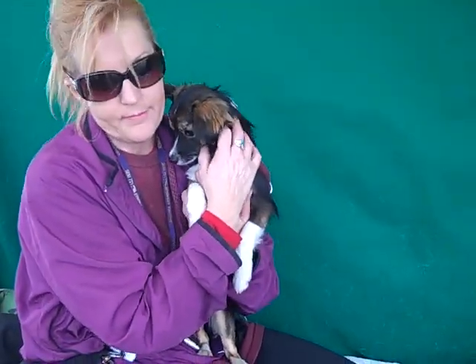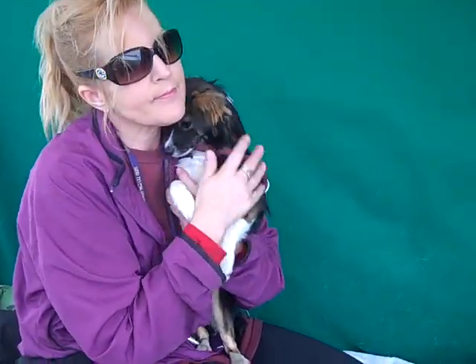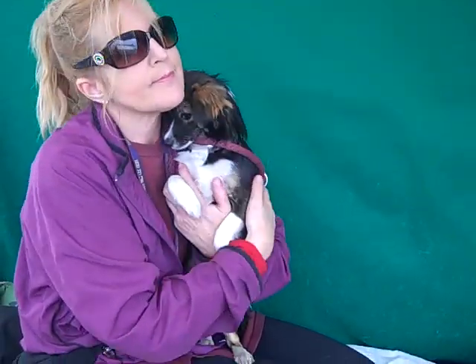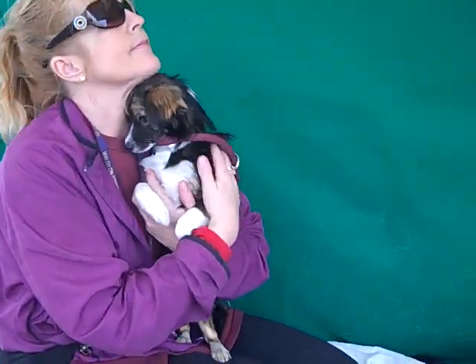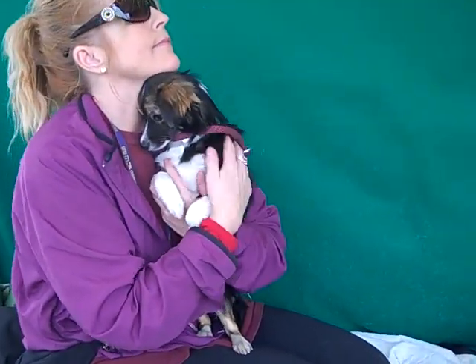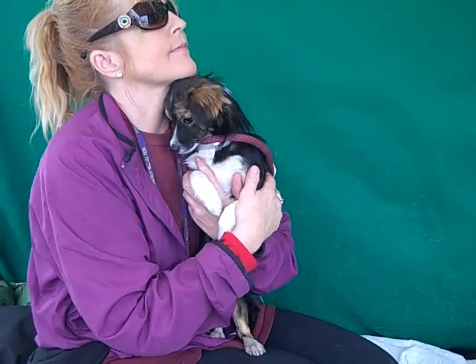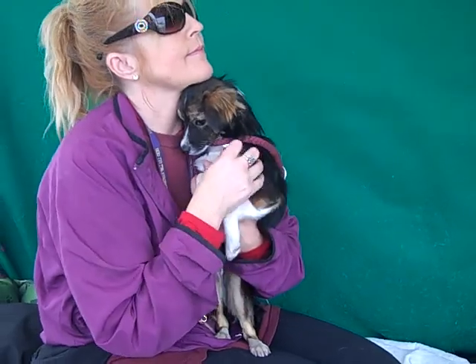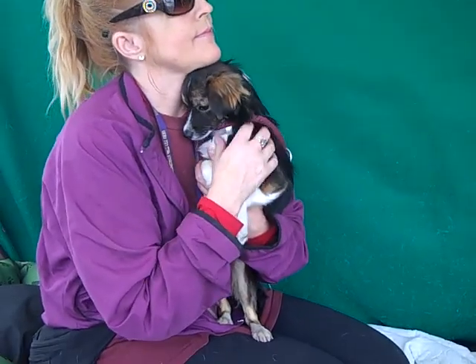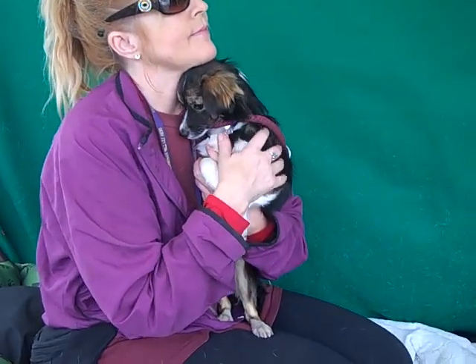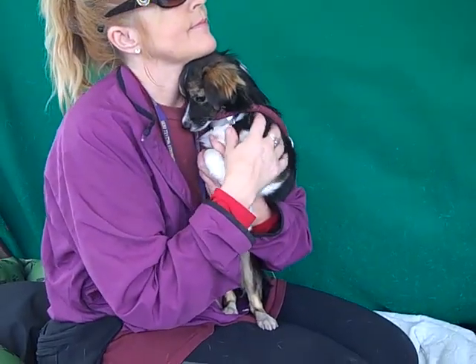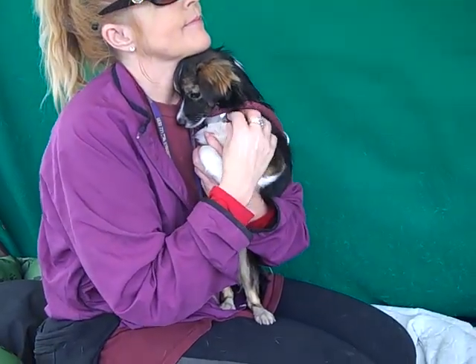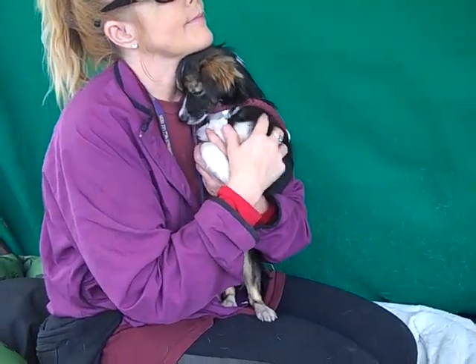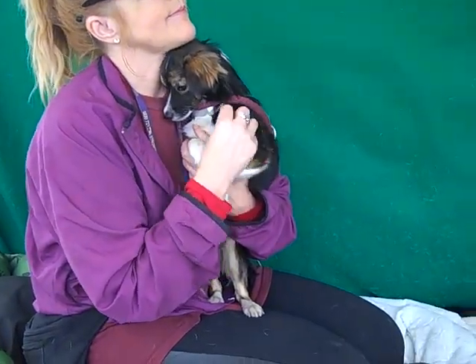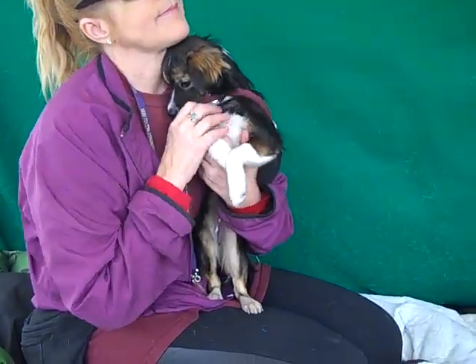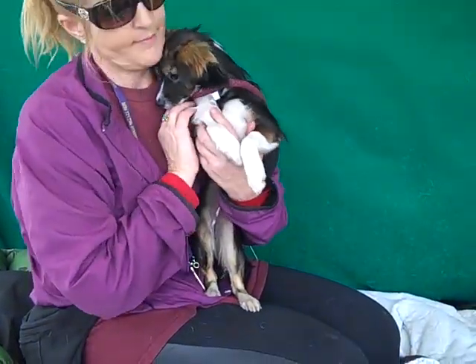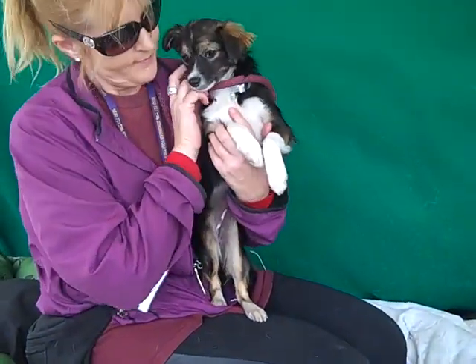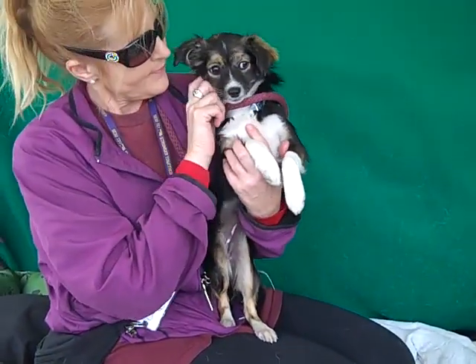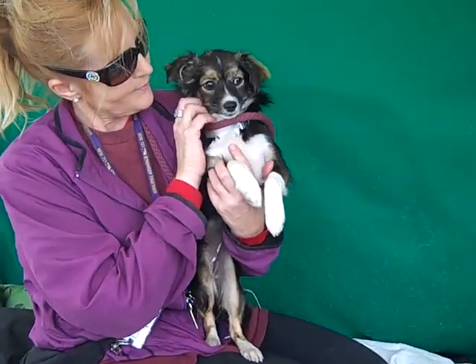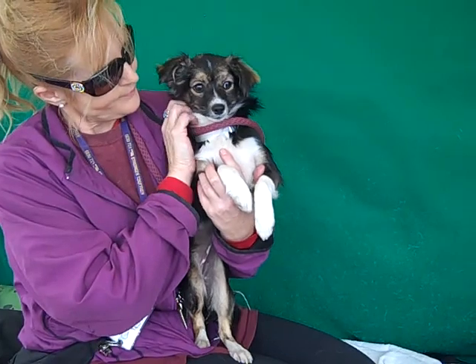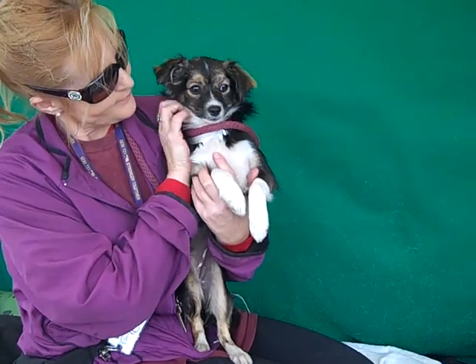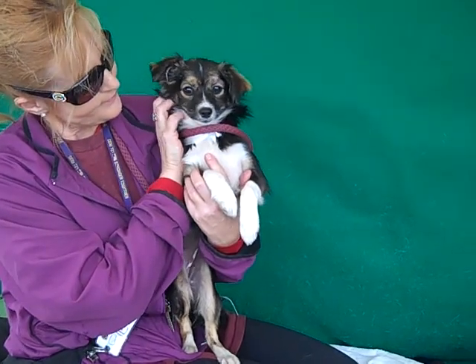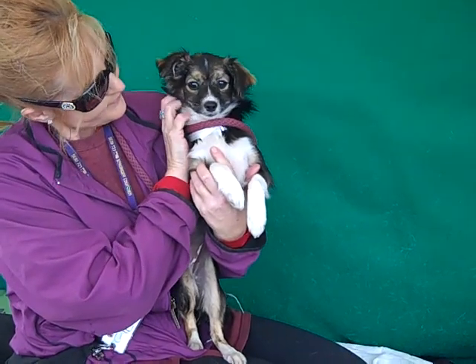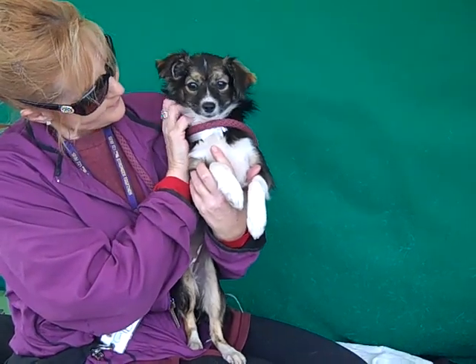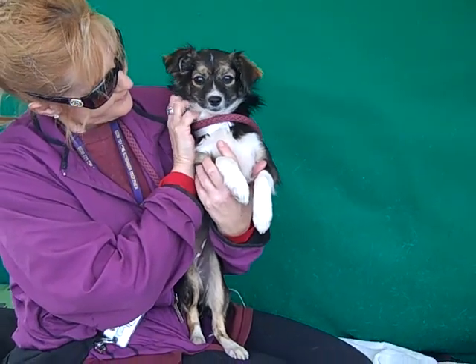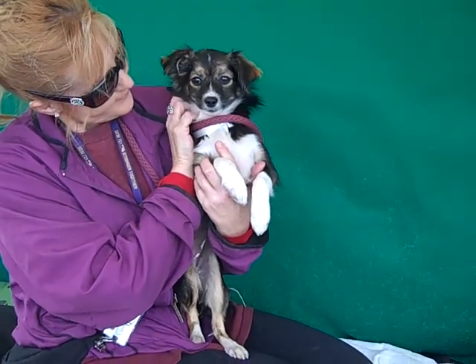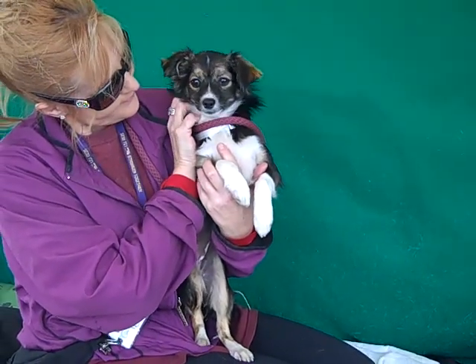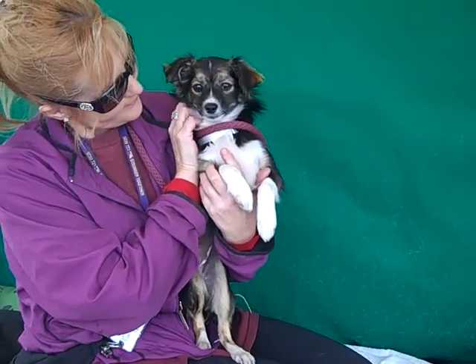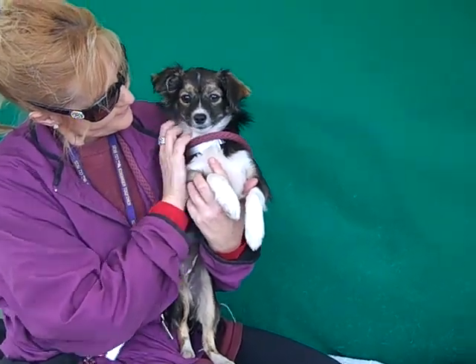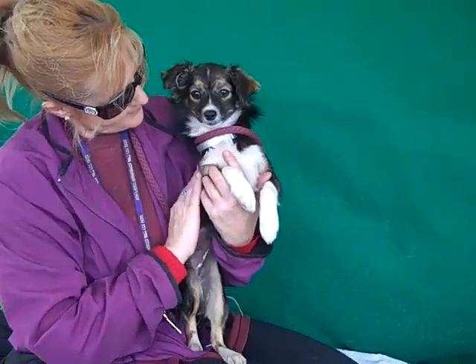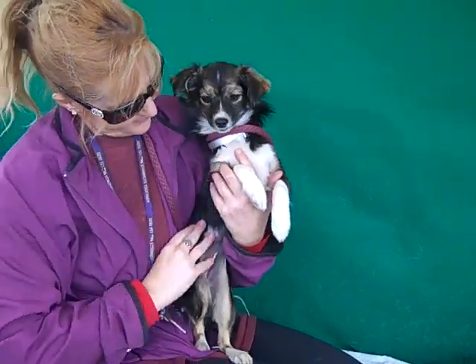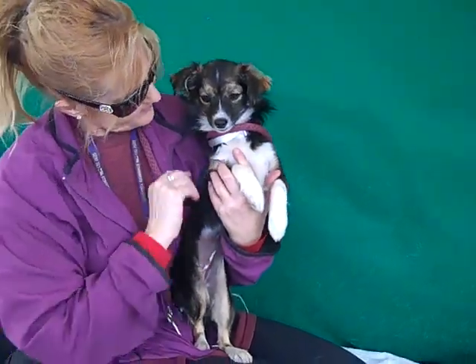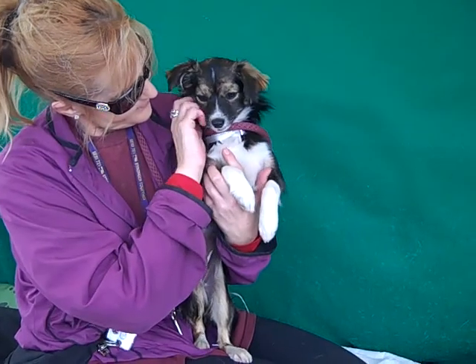She's all of eight pounds. She might gain a couple pounds, but she's going to be pretty much this size. She's almost full grown and she's just such a gorgeous girl.